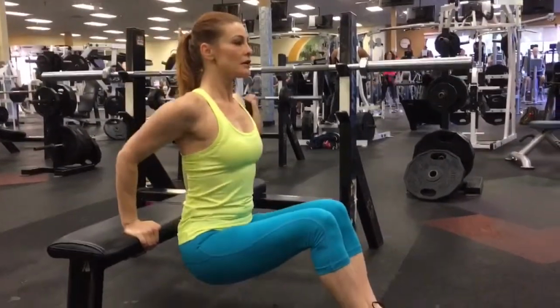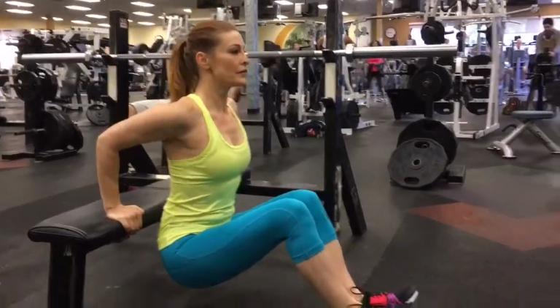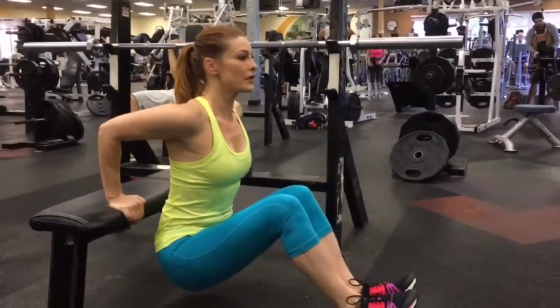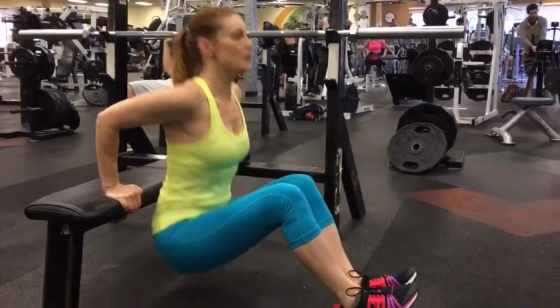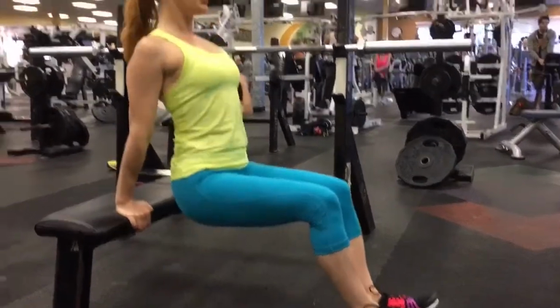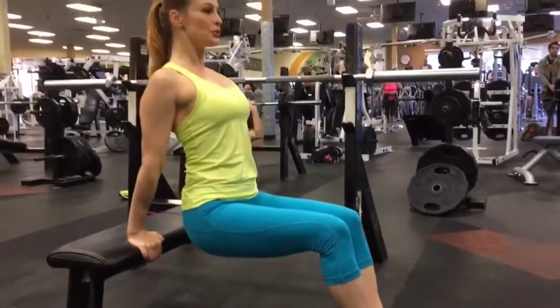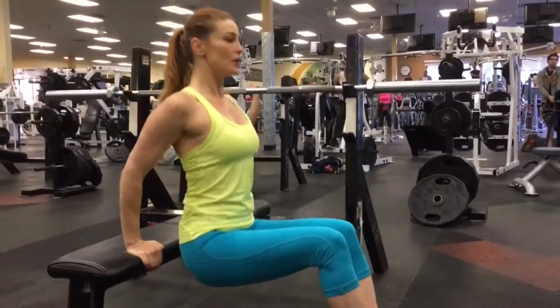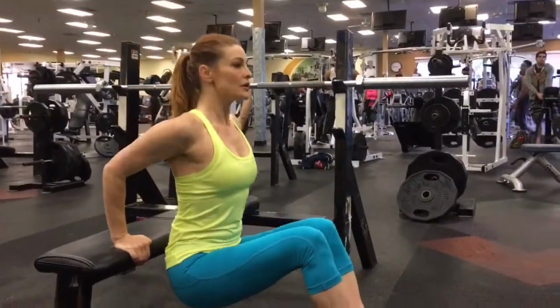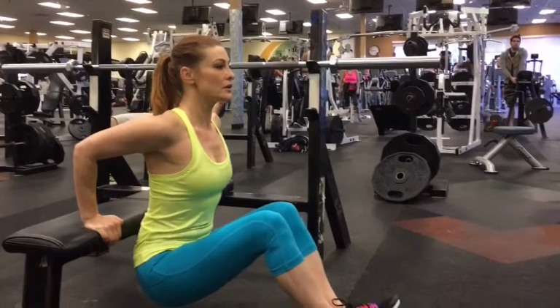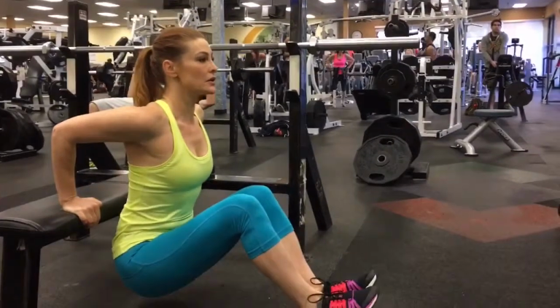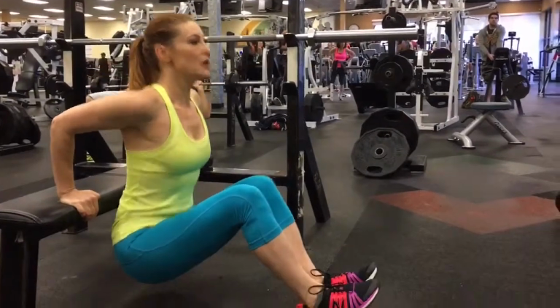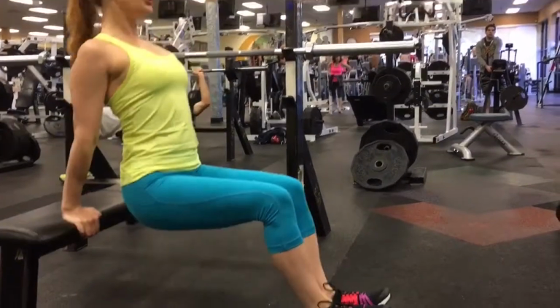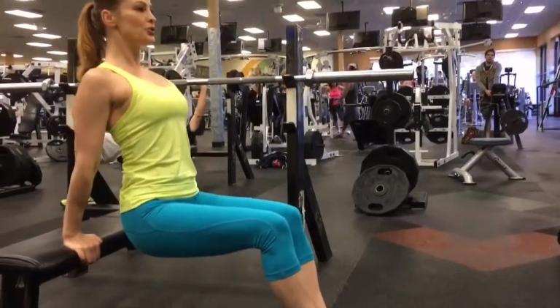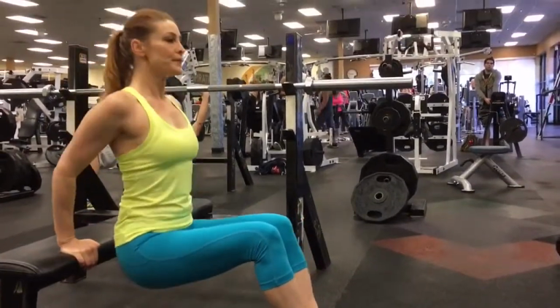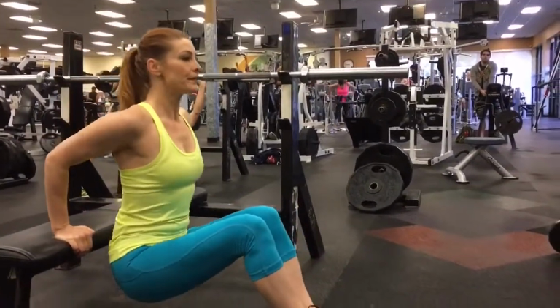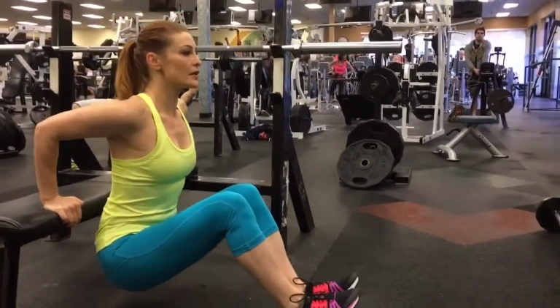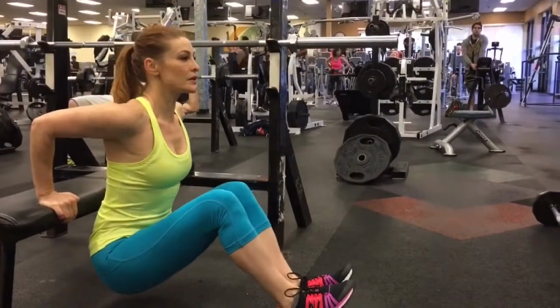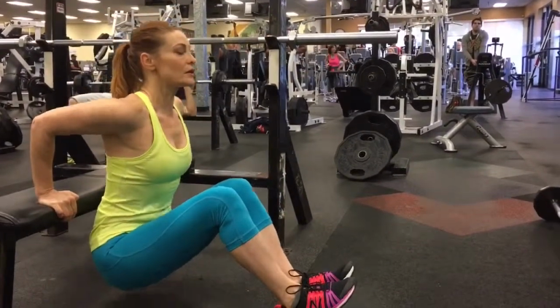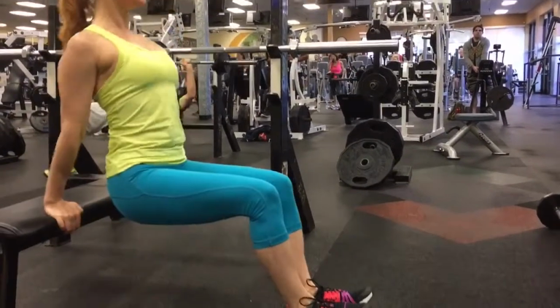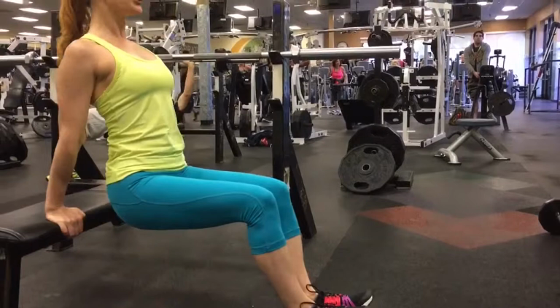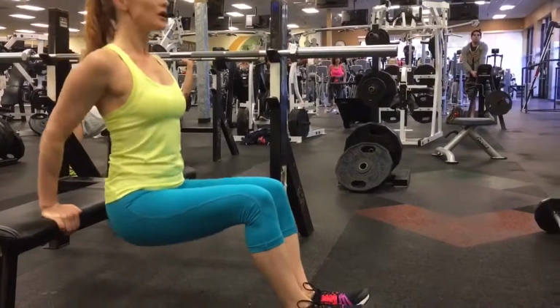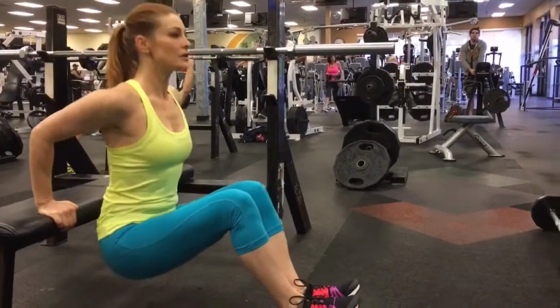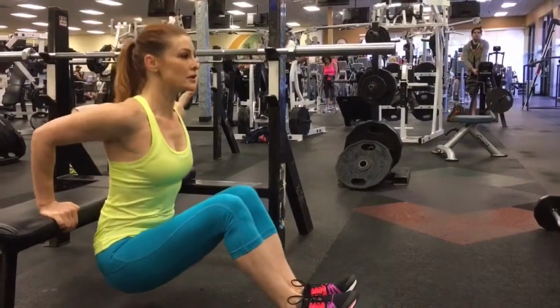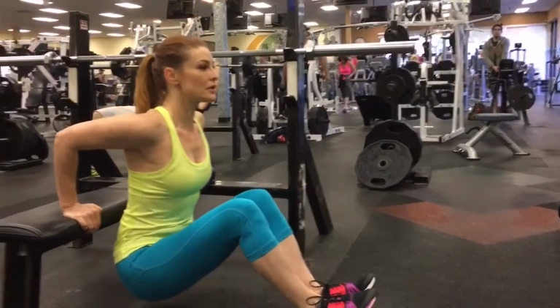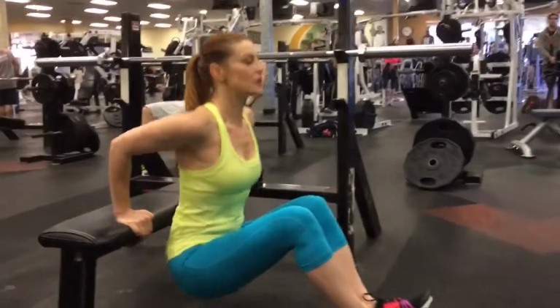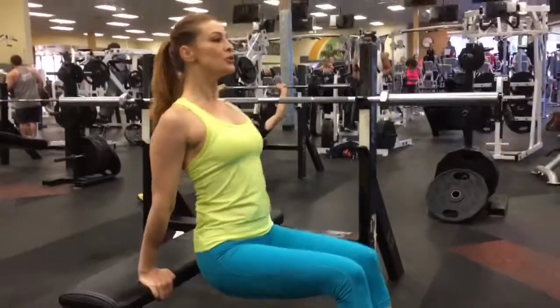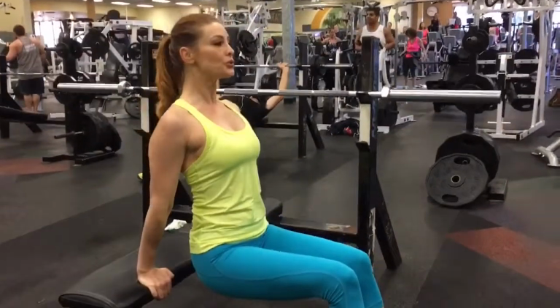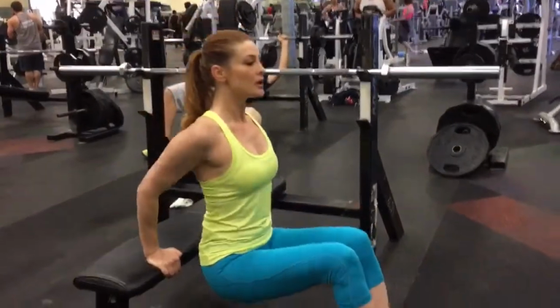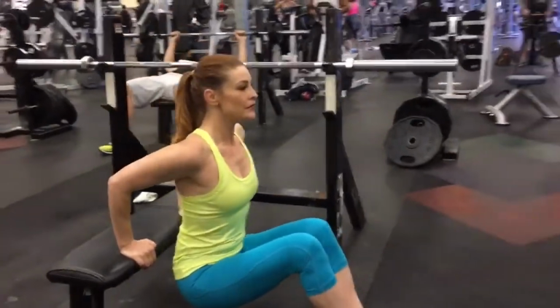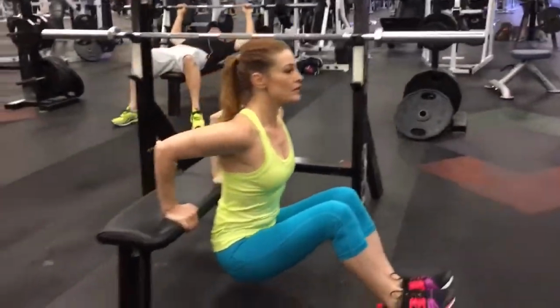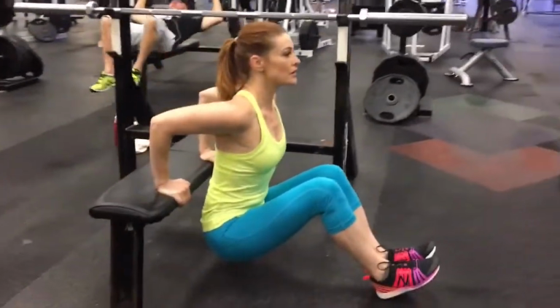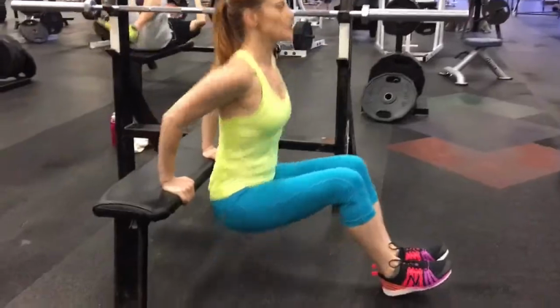Inhale, pause at the bottom, exhale as you push up. Make sure that you keep your chest lifted, neck relaxed, feet together, toes lifted, and always keeping your shoulders dropping down away from your ears.